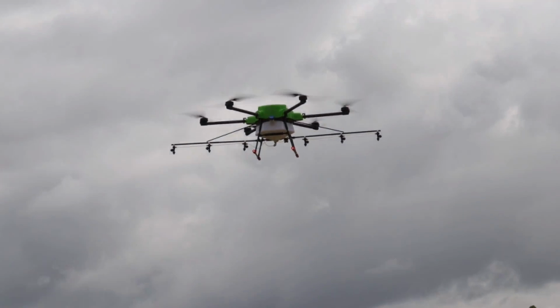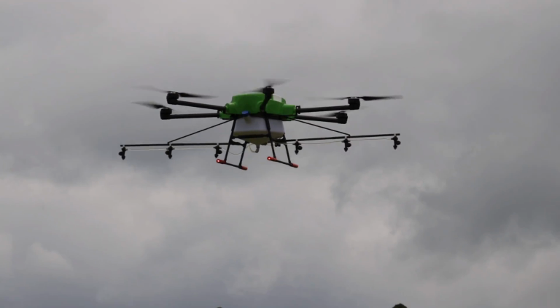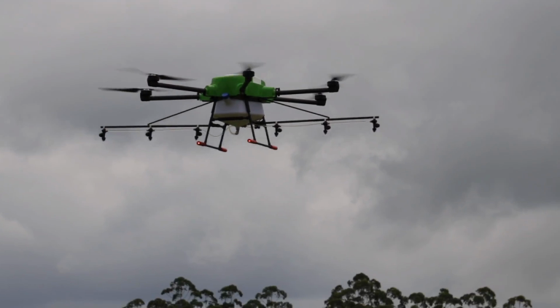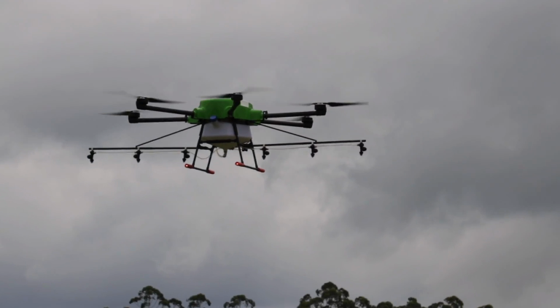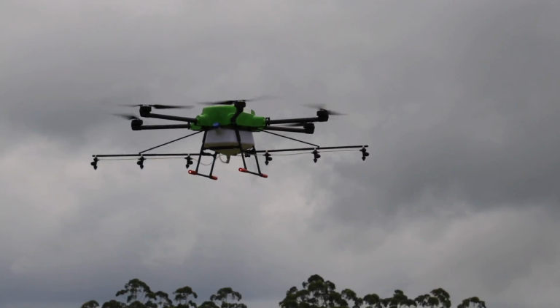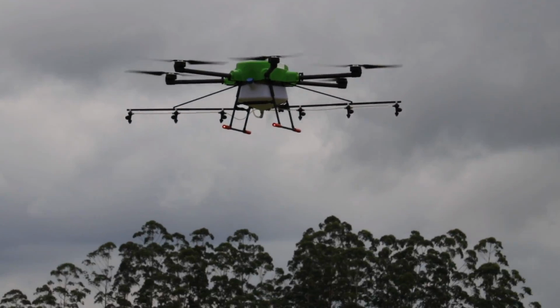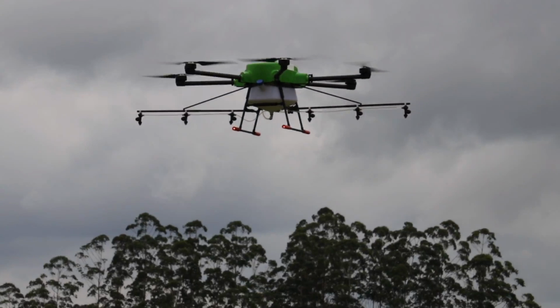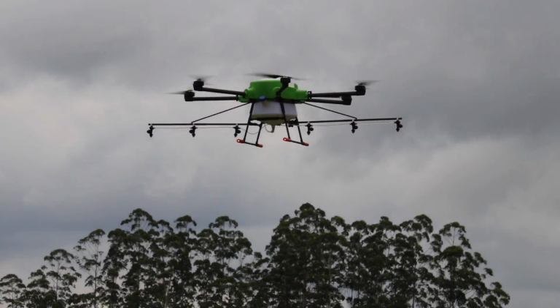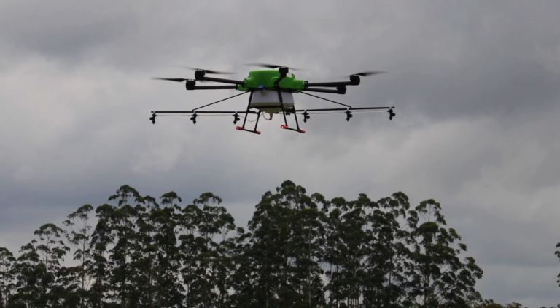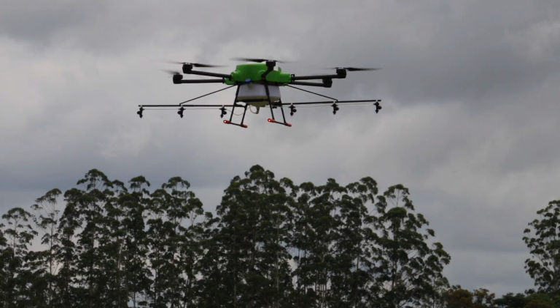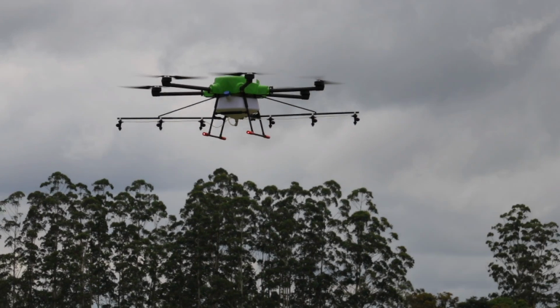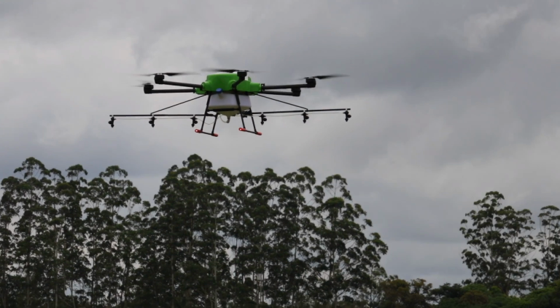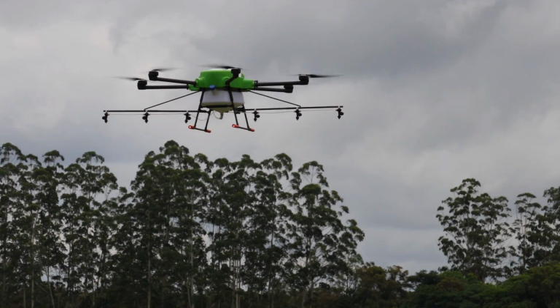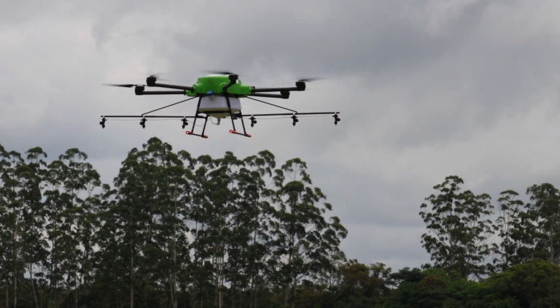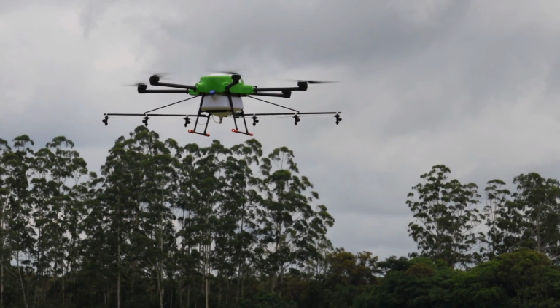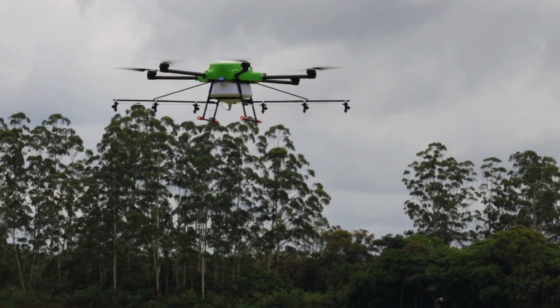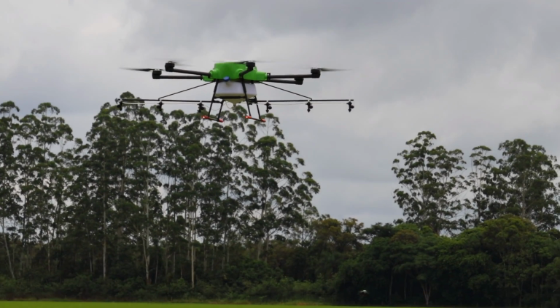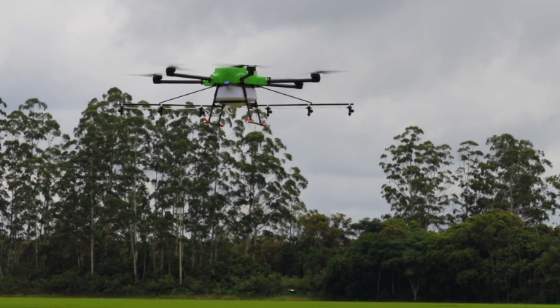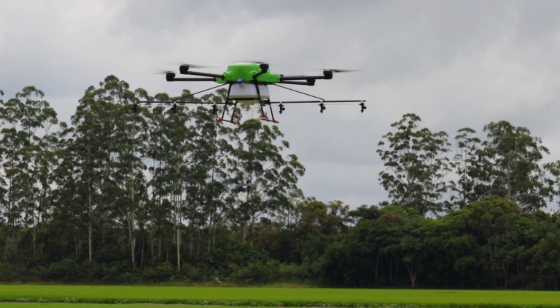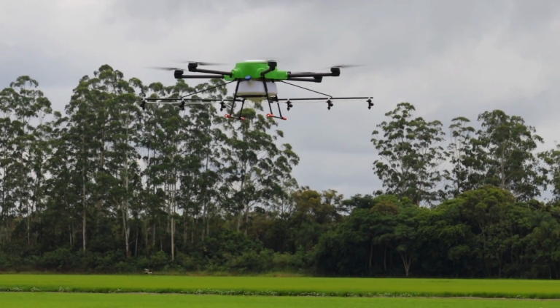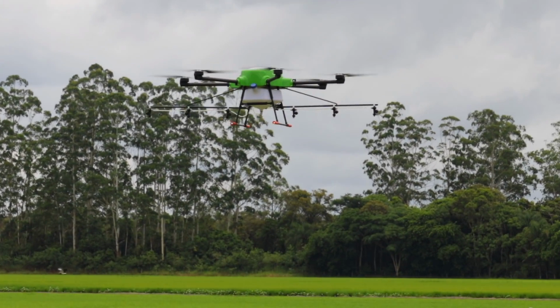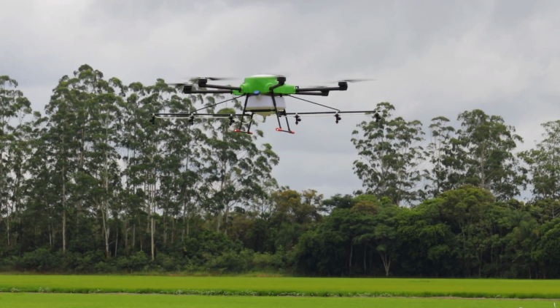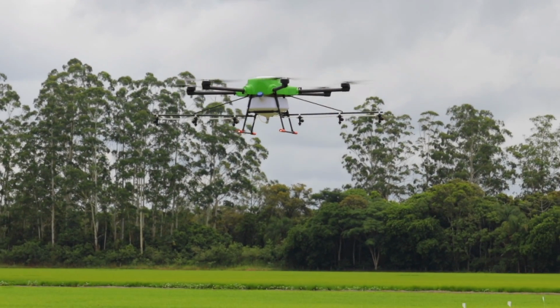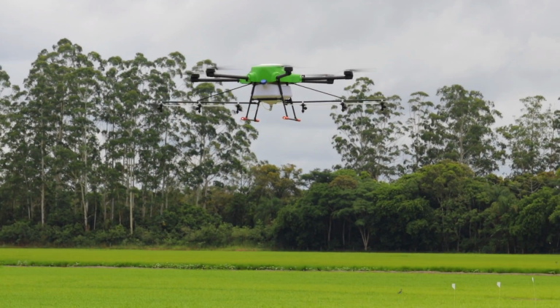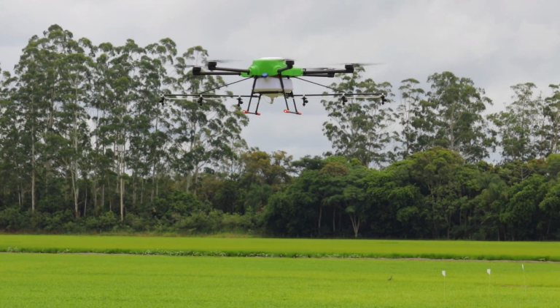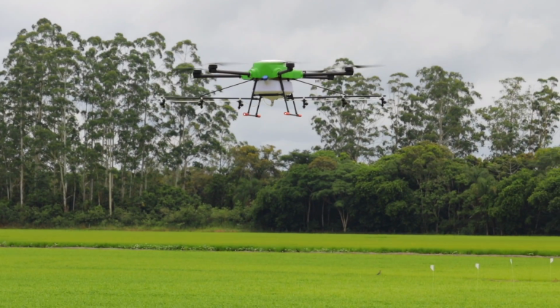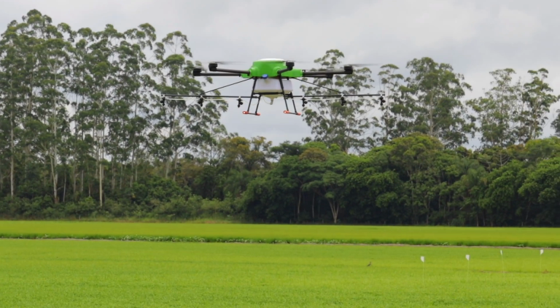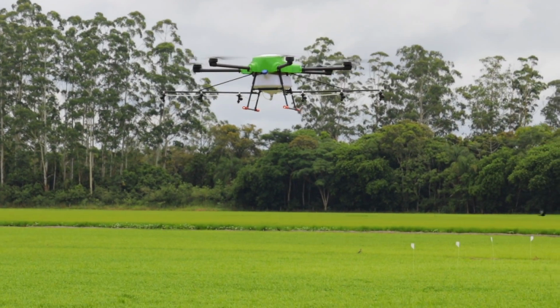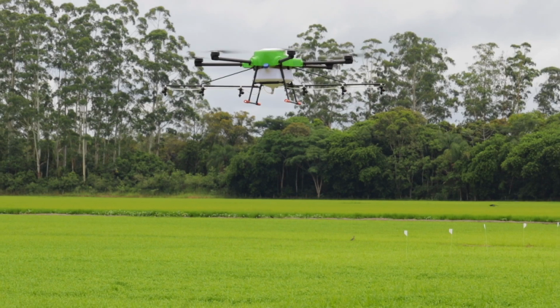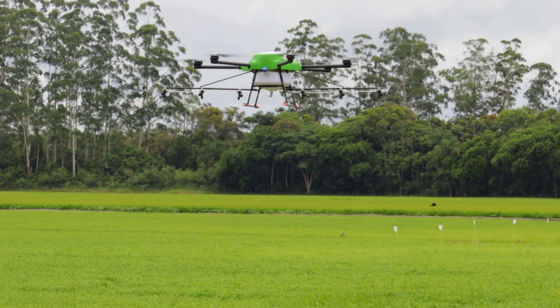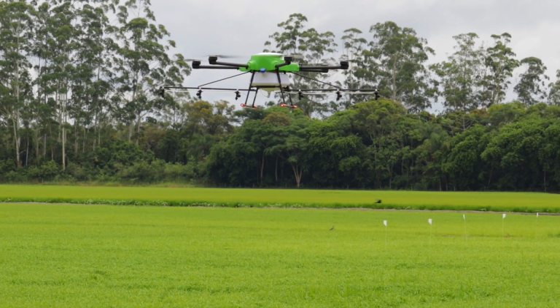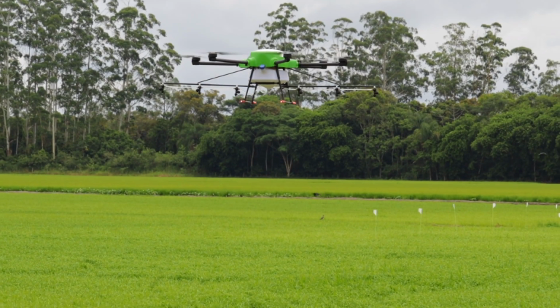Since the mapping was done back at the AGREES office, the drone automatically links up to the waypoints and begins its precision spray application.